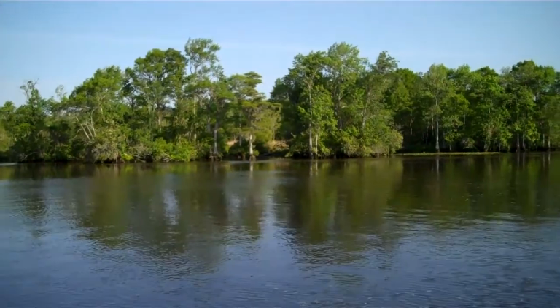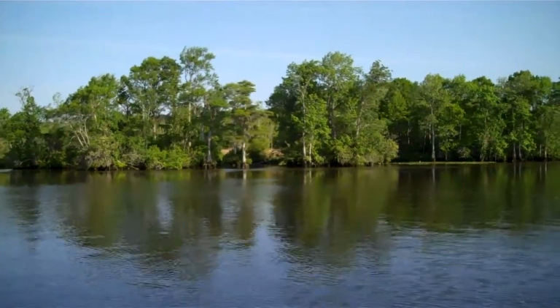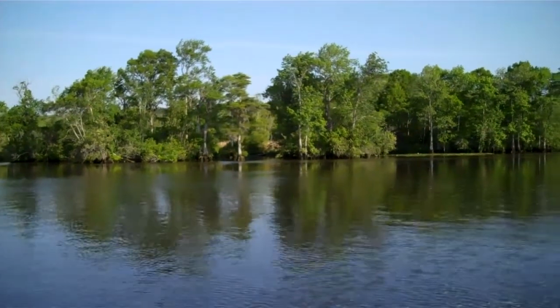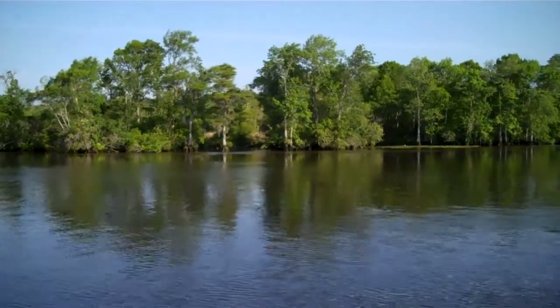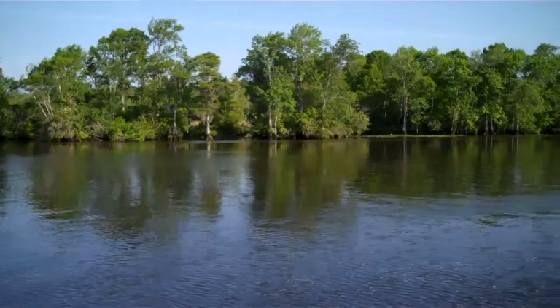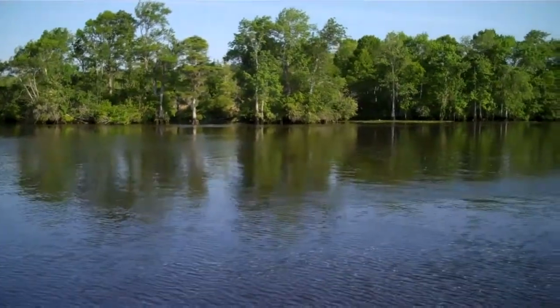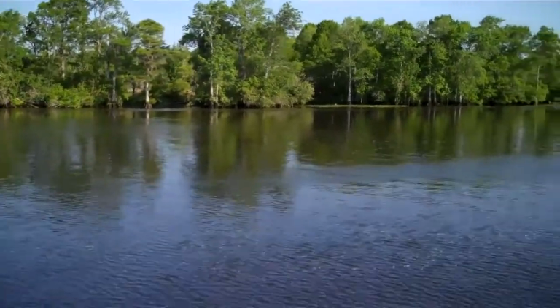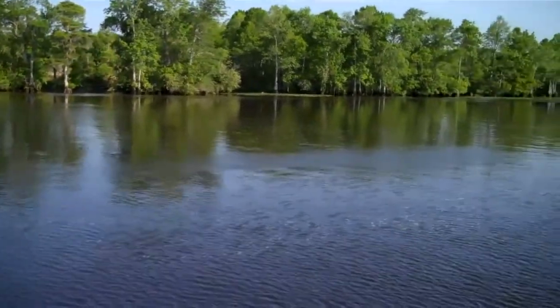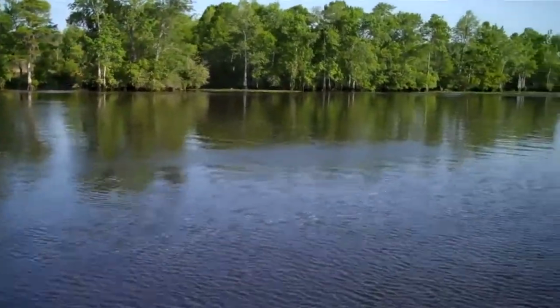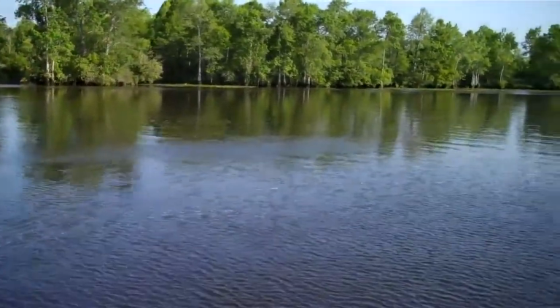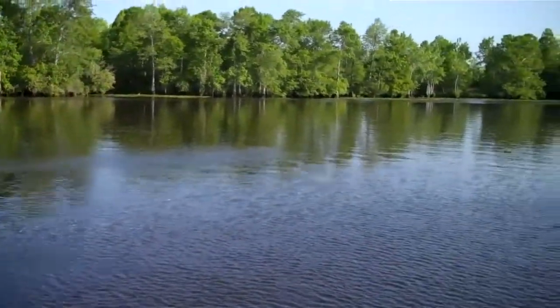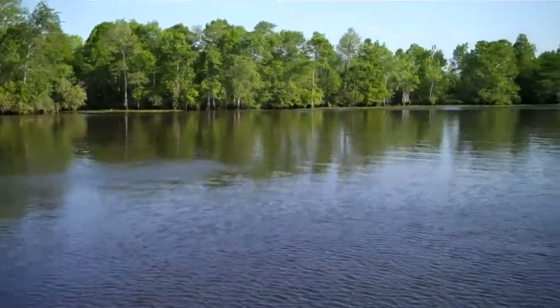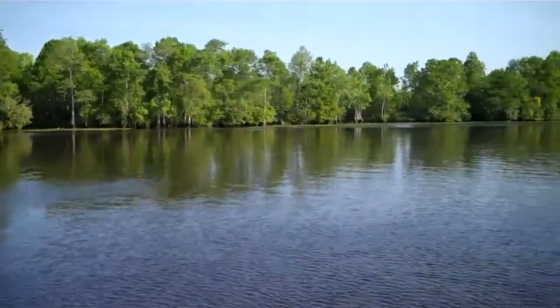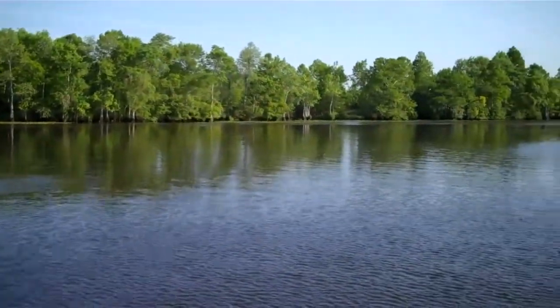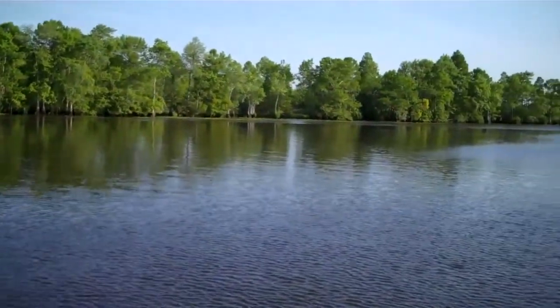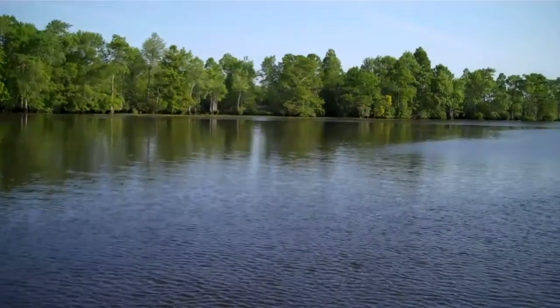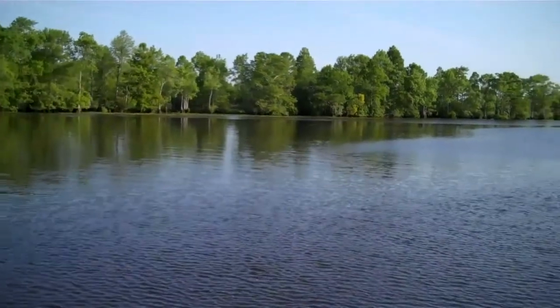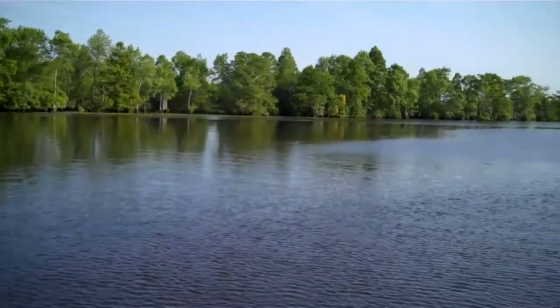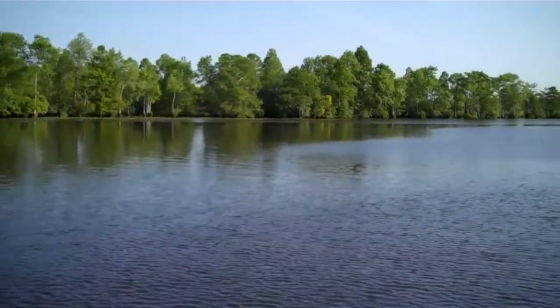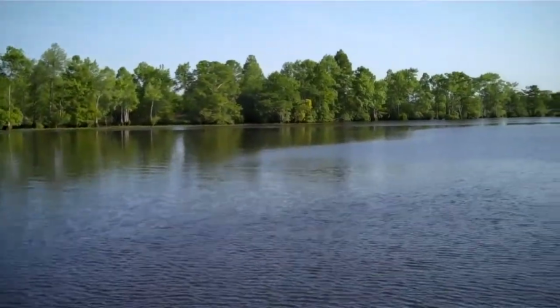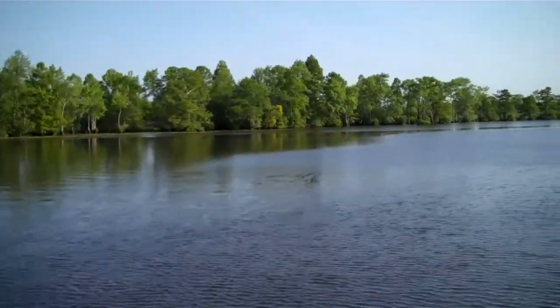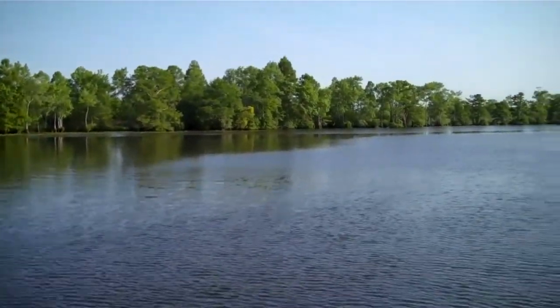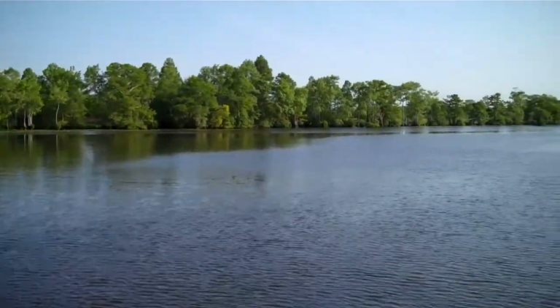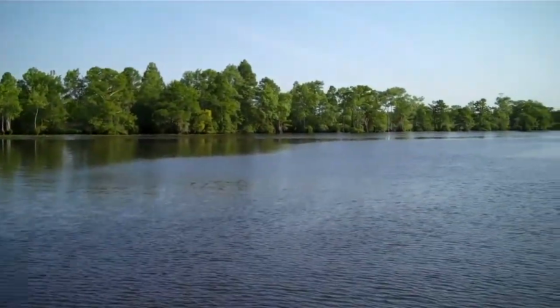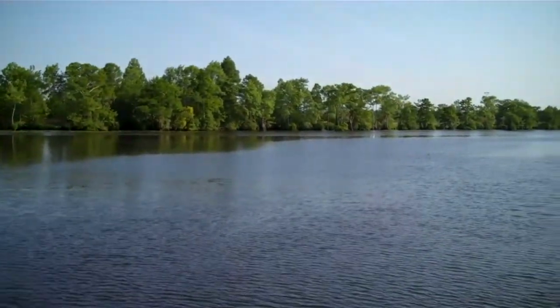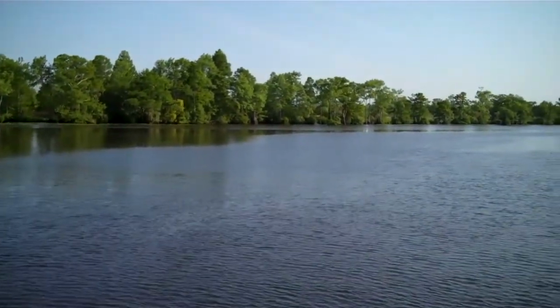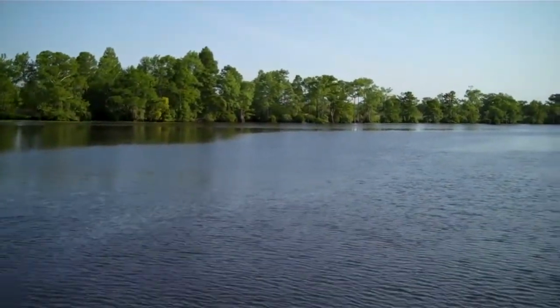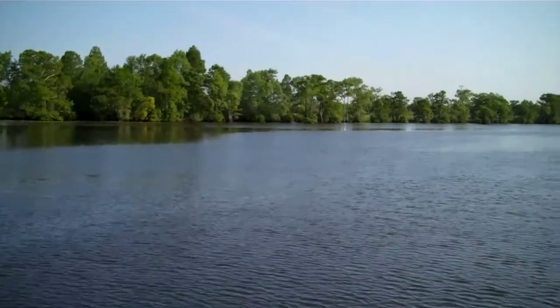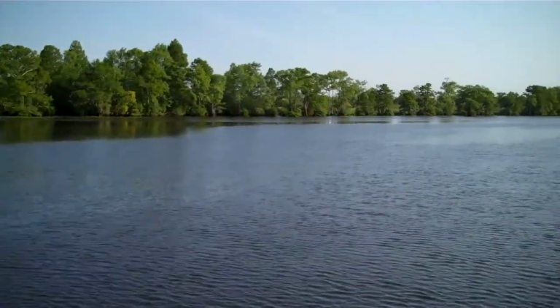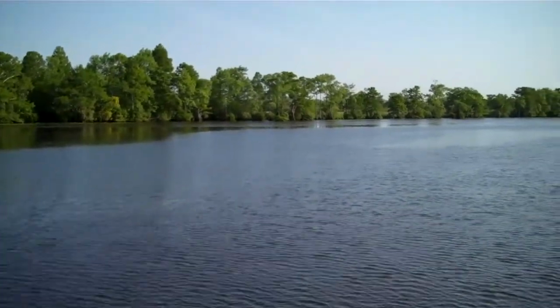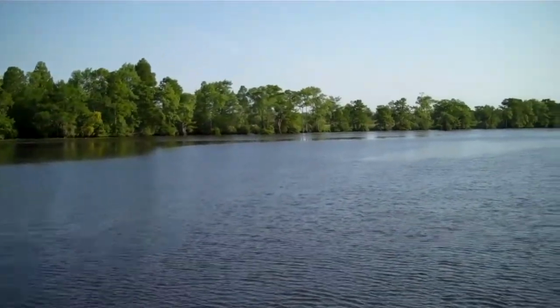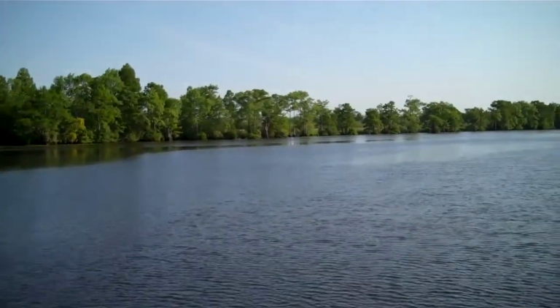We are underway on the Waccamaw River on our second day. This is one of my favorite bodies of water. I've always enjoyed the Waccamaw on the four times we've cruised it before.